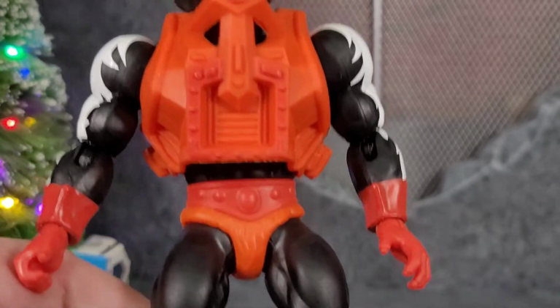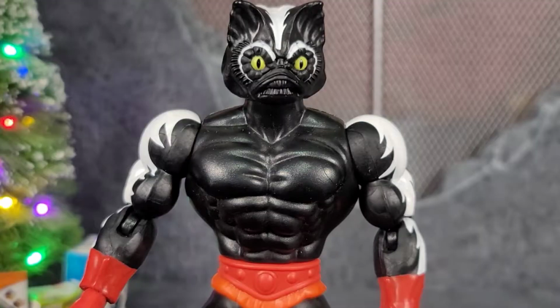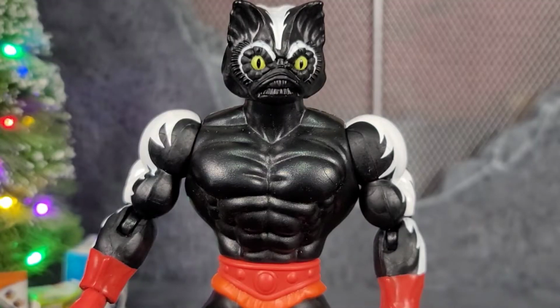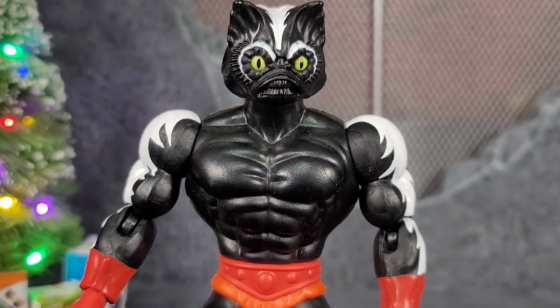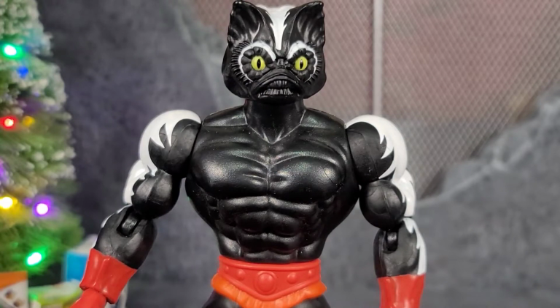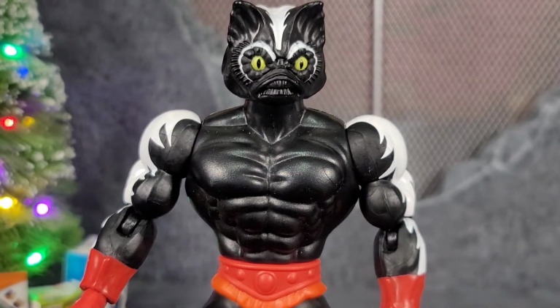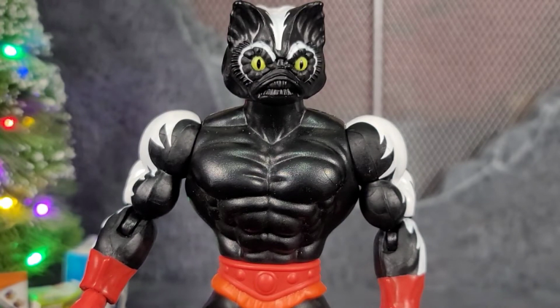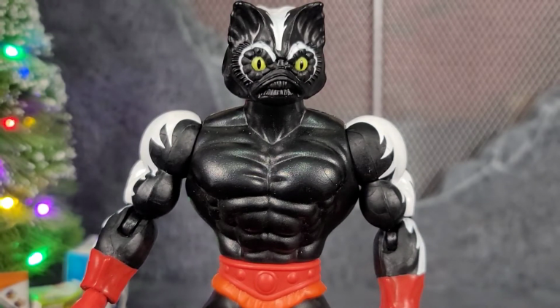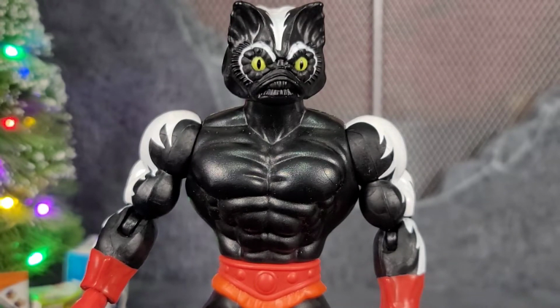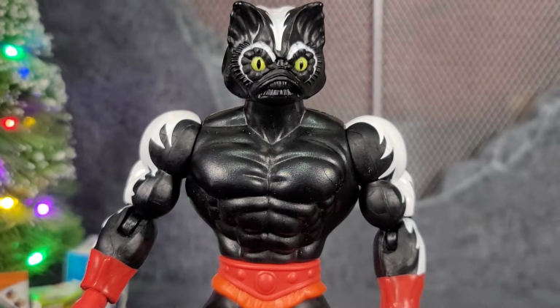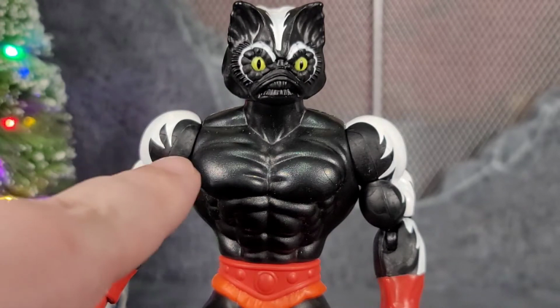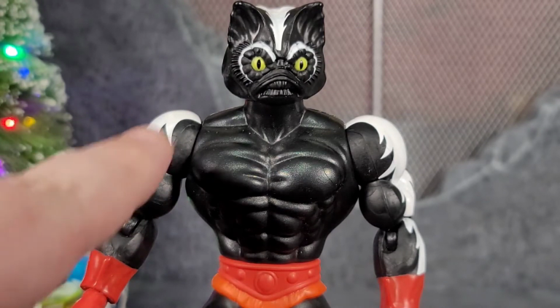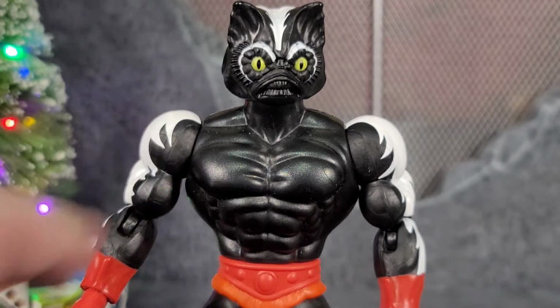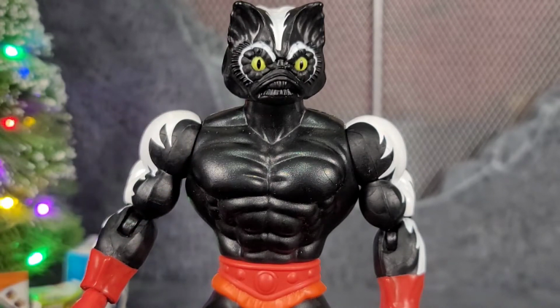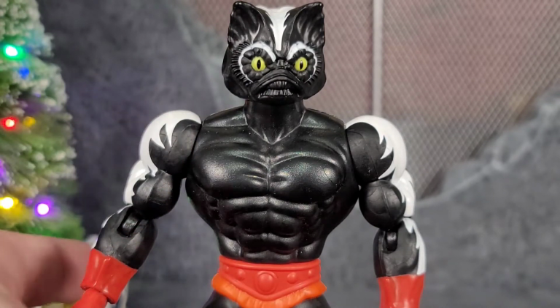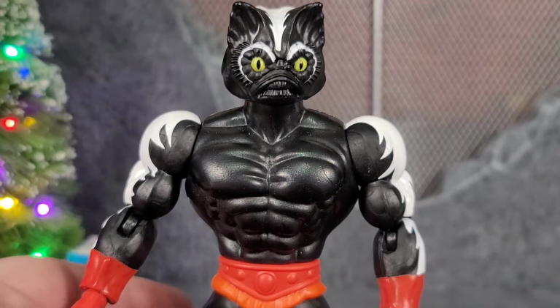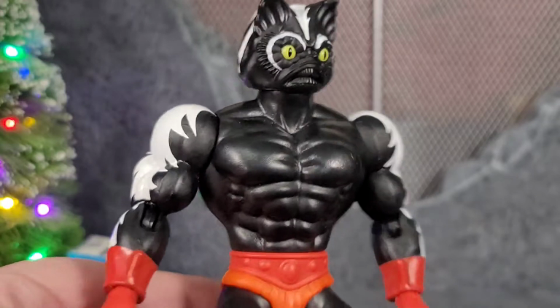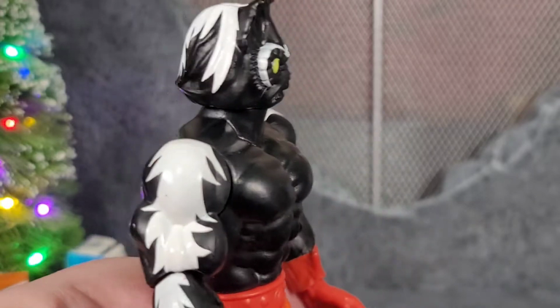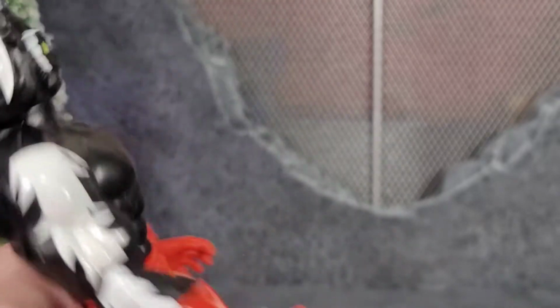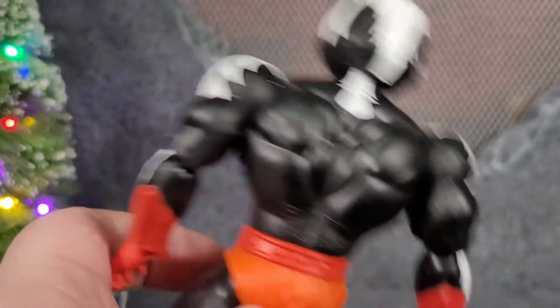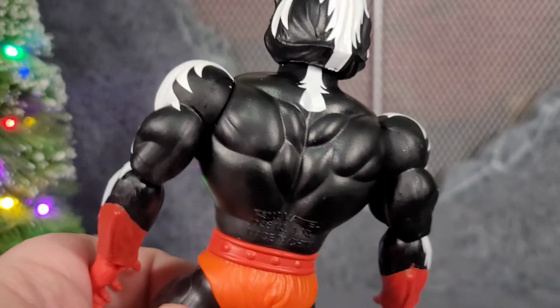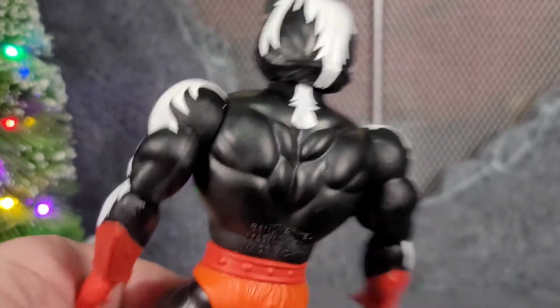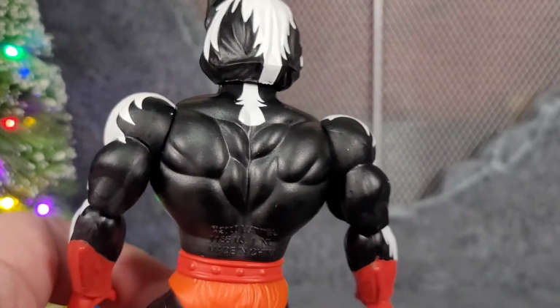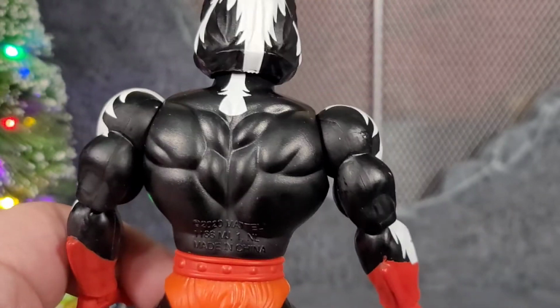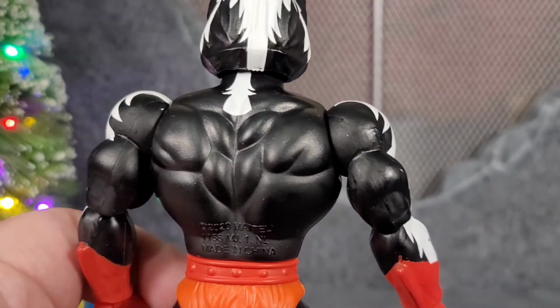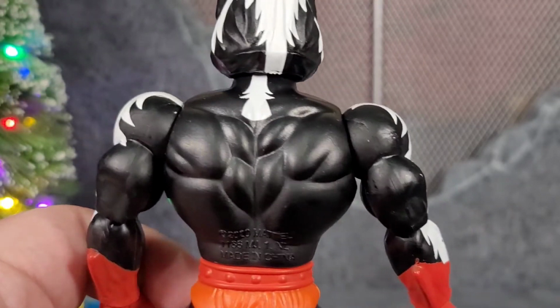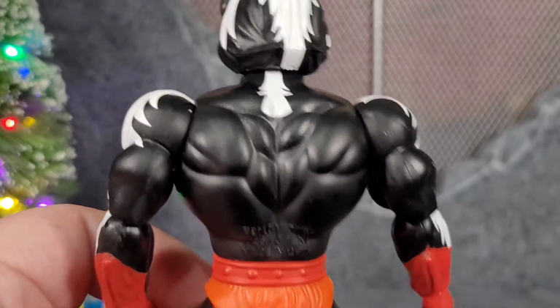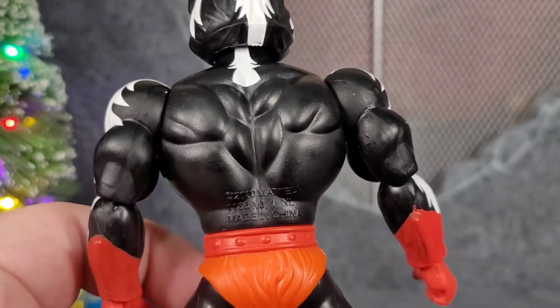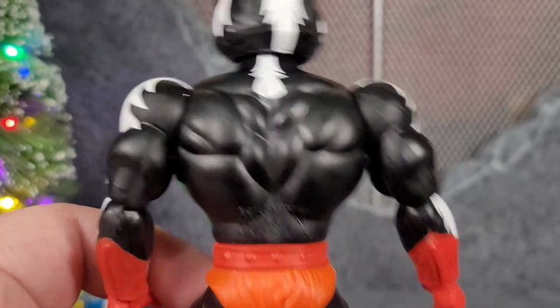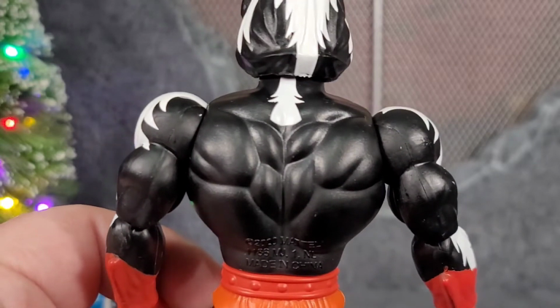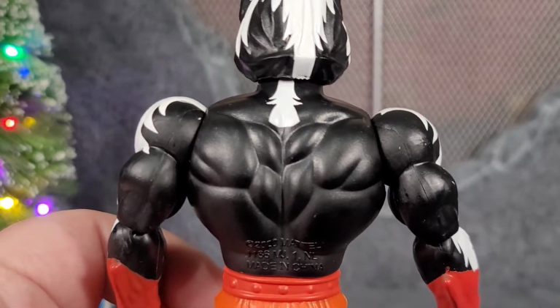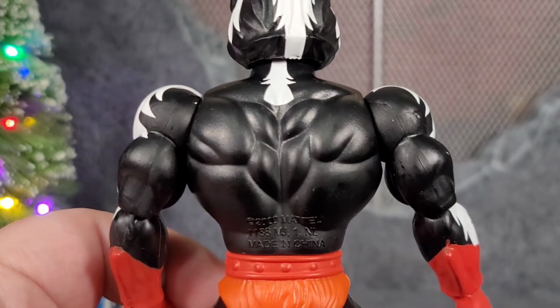Here I have Stinkor without his armor, showing off what's underneath. You can really see how high these shoulders are. I really wanted to see how the paint went, but it didn't really continue going down his back — it just sort of stops.